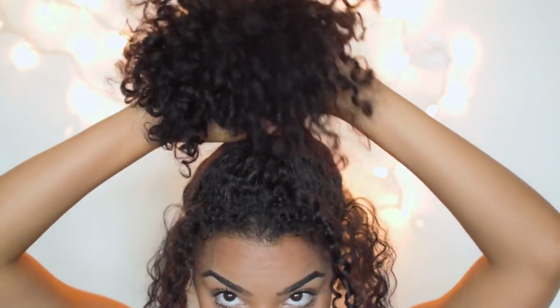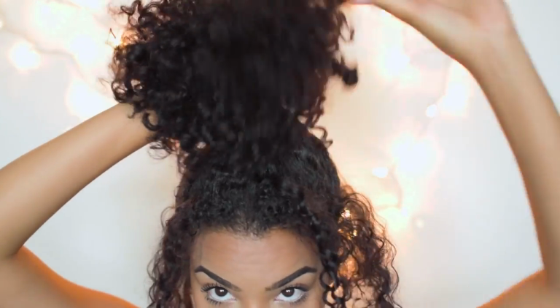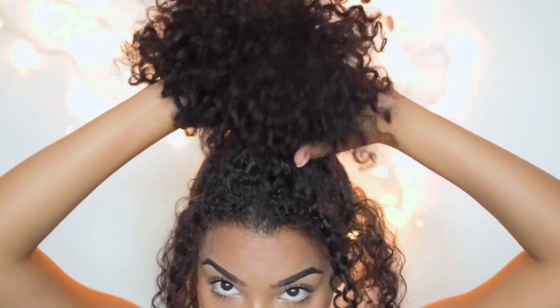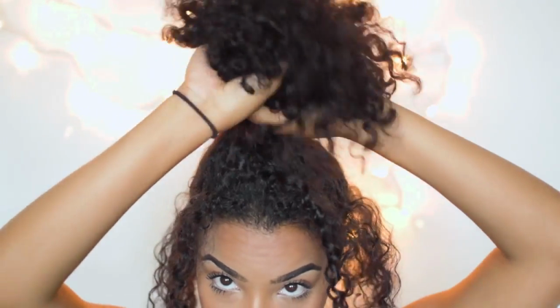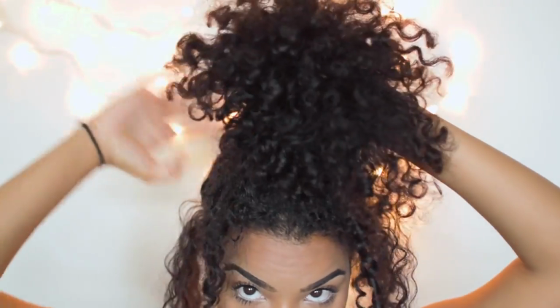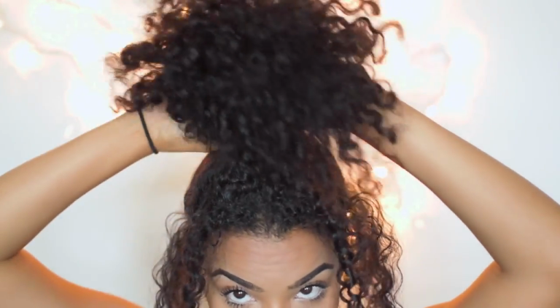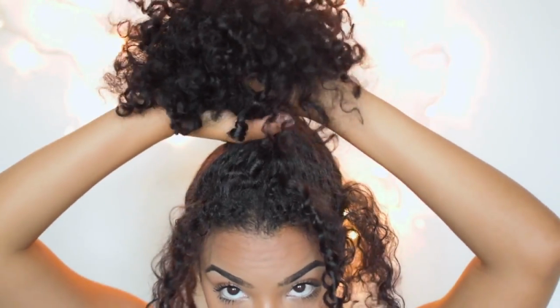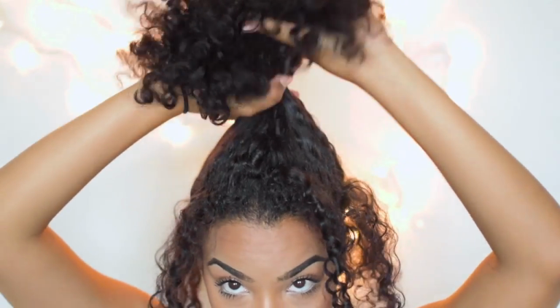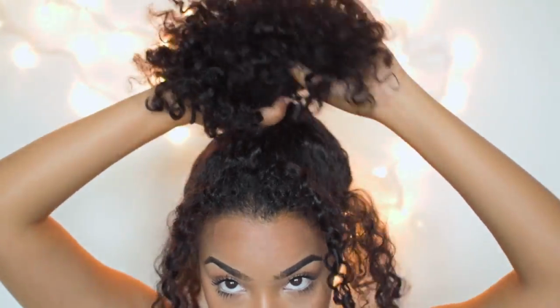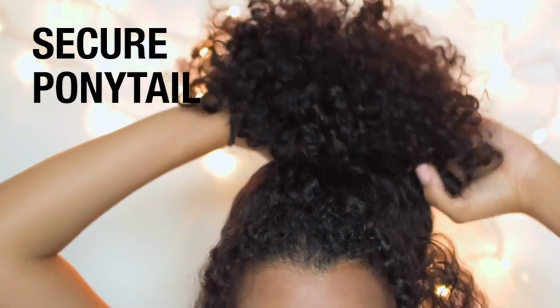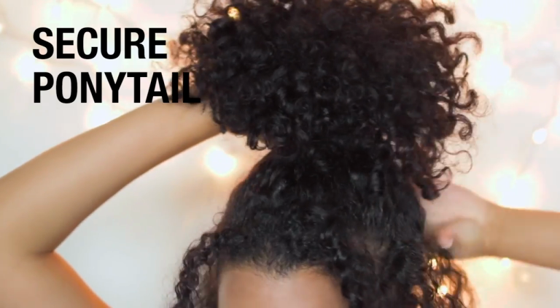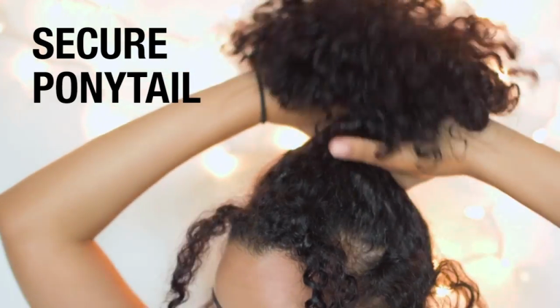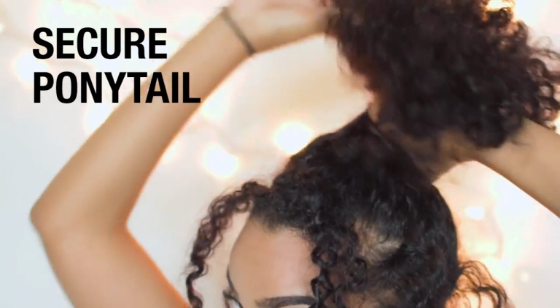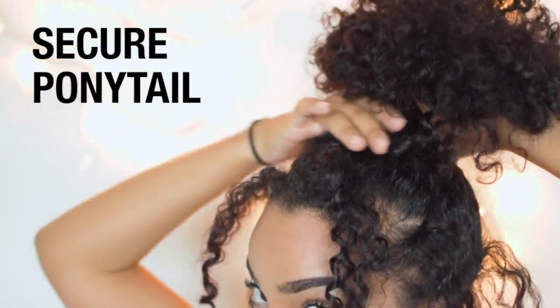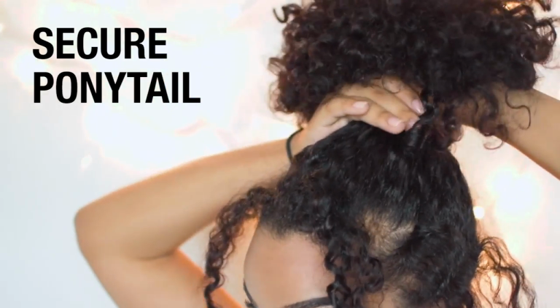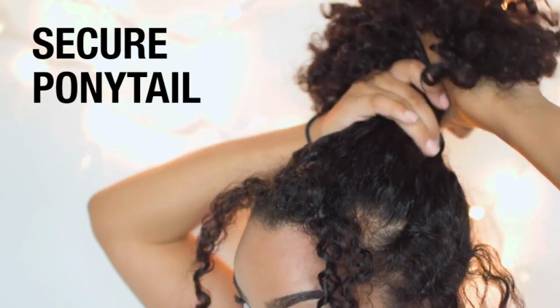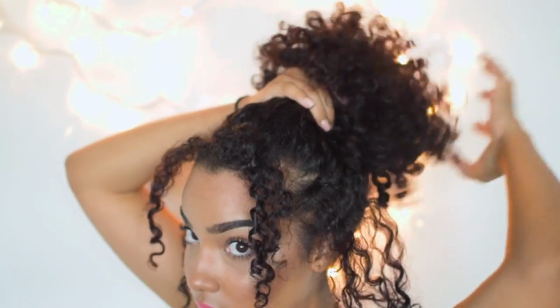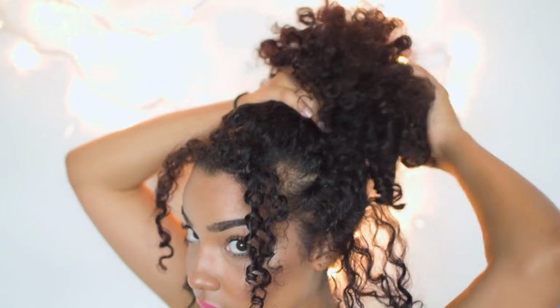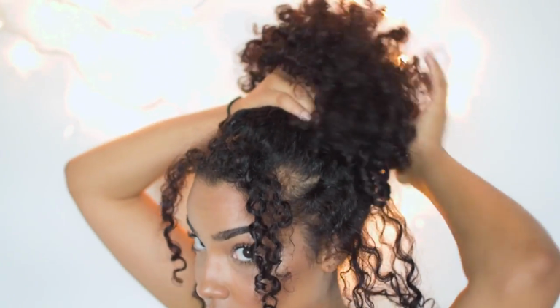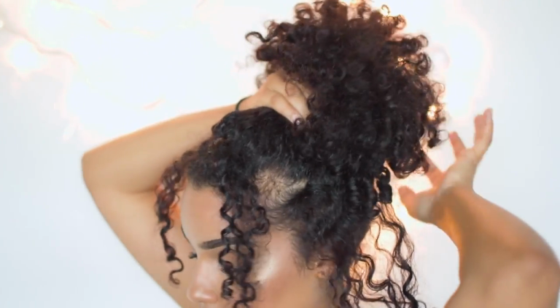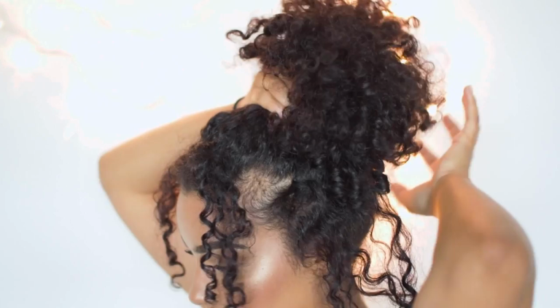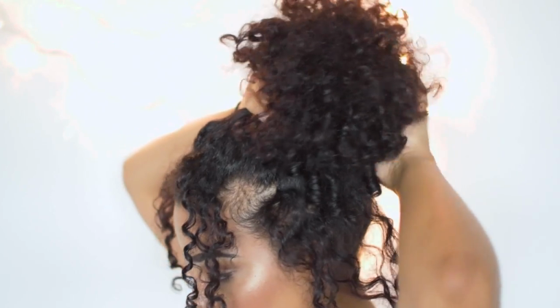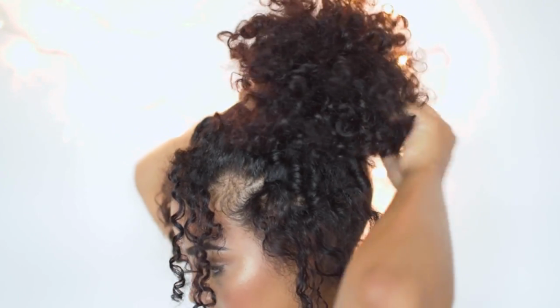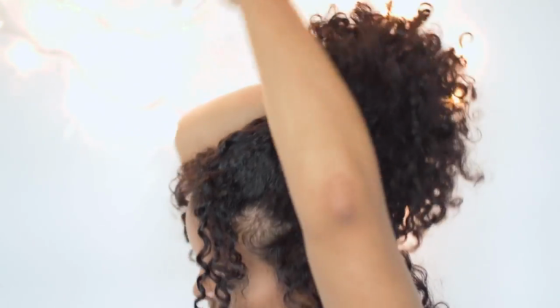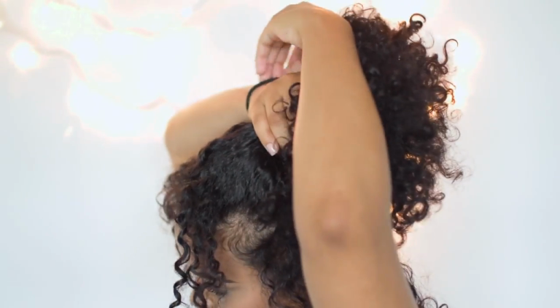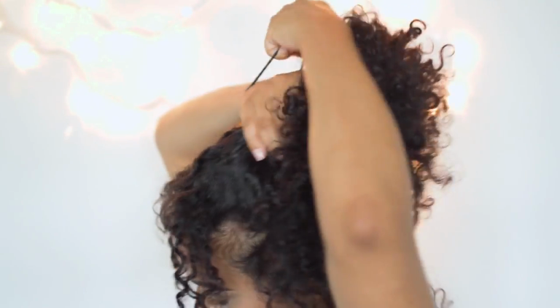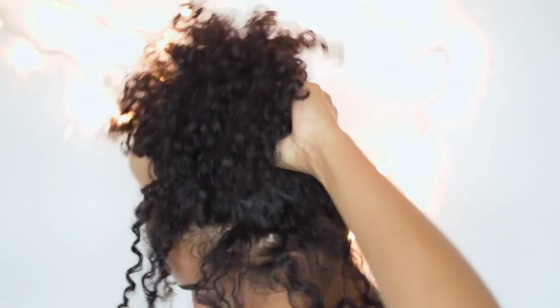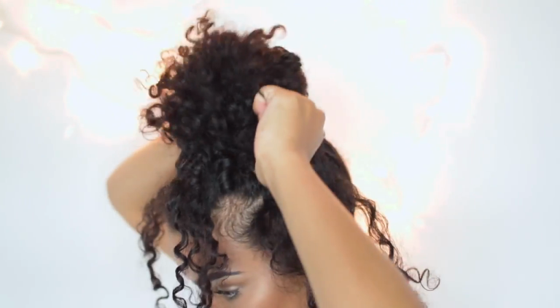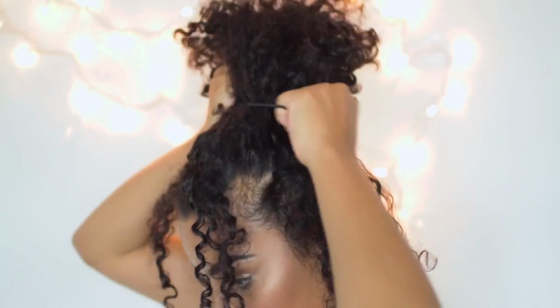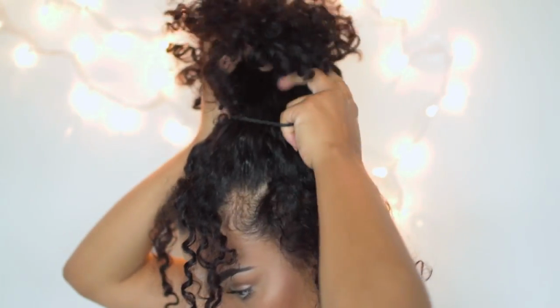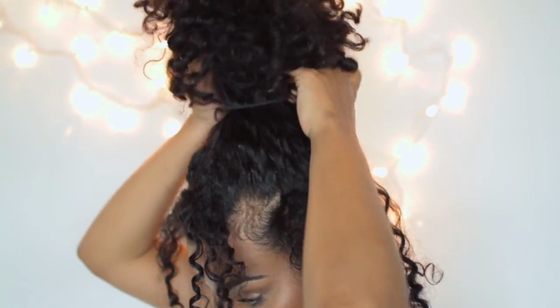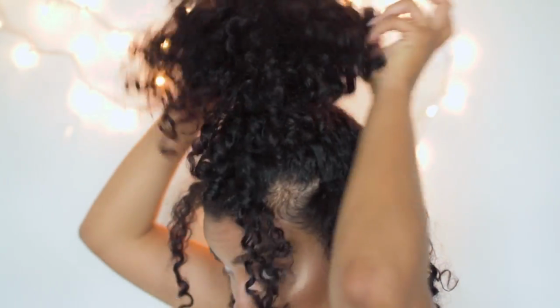Now that we've pulled all the pieces that we want to have out, I'm going to go ahead and secure the ponytail on top of my head, making sure again that it's really loose. I'm not even going to wrap the ponytail holder around multiple times — I'm just going to use one loop and that's it.